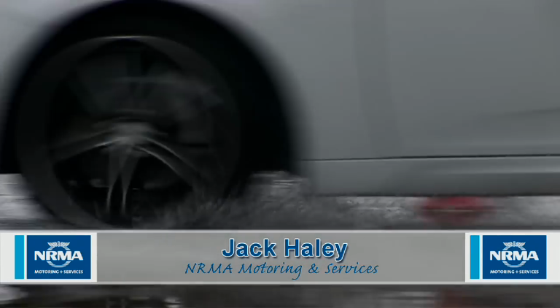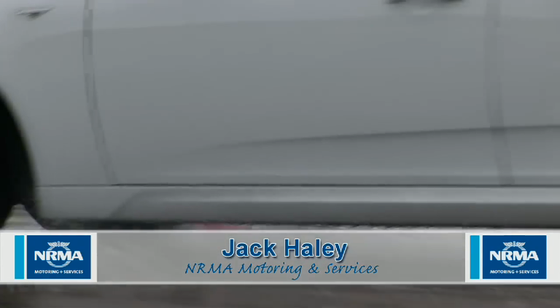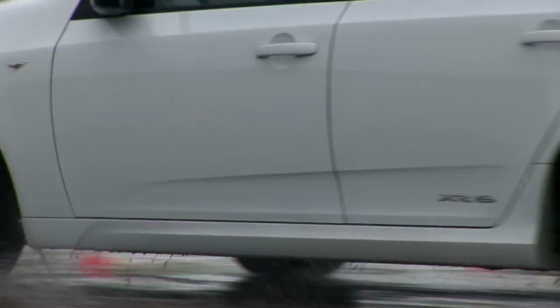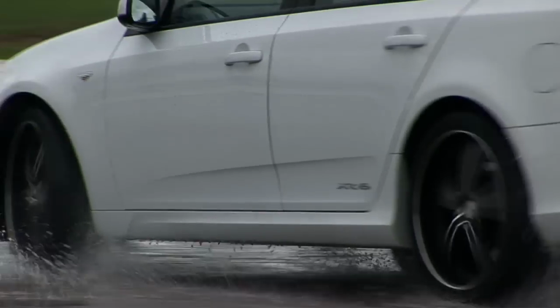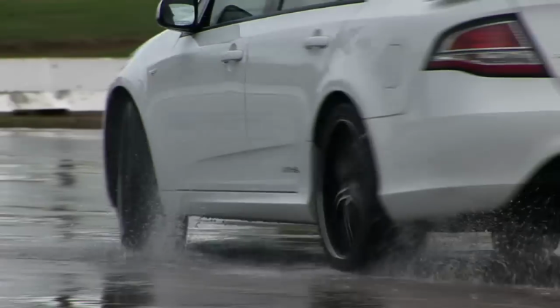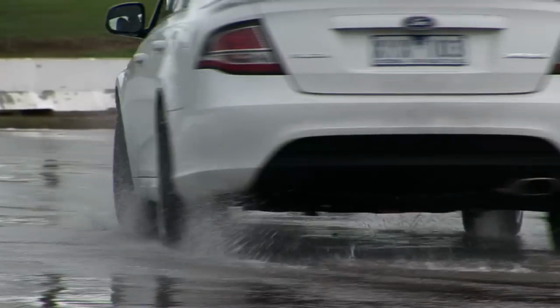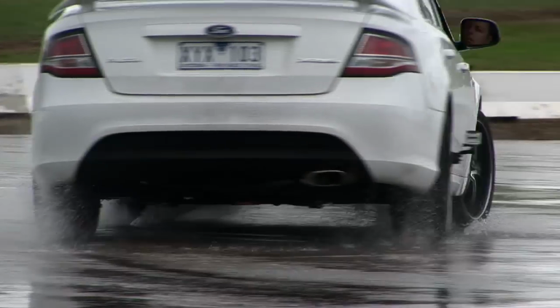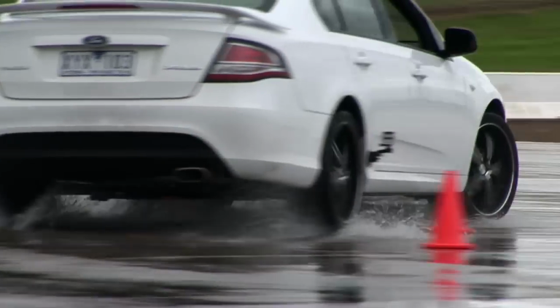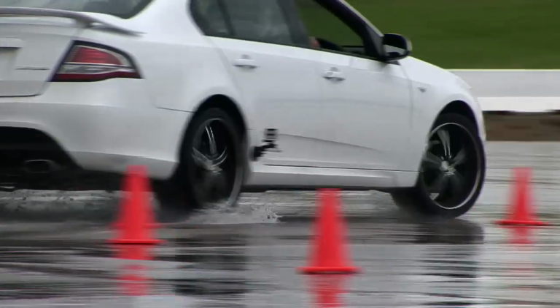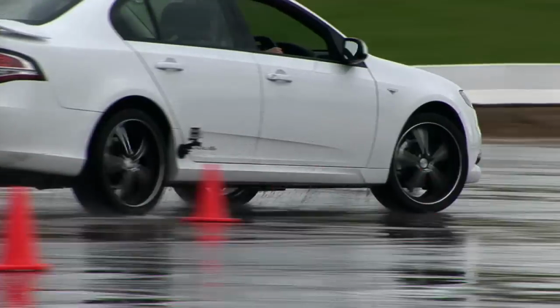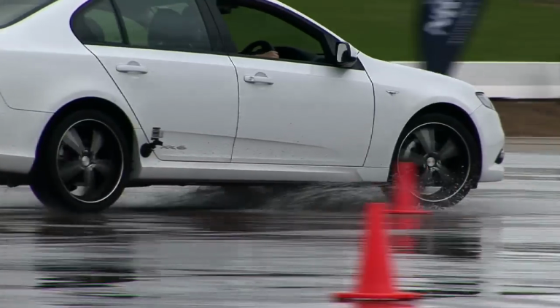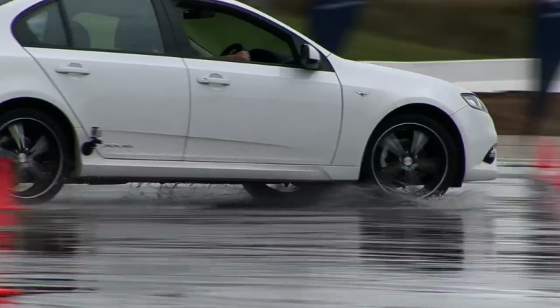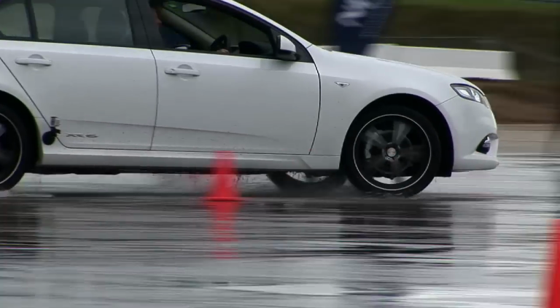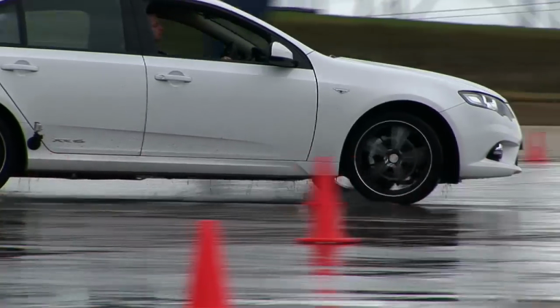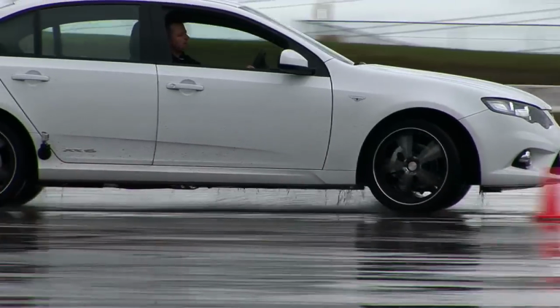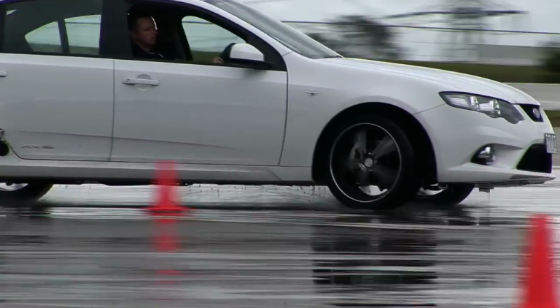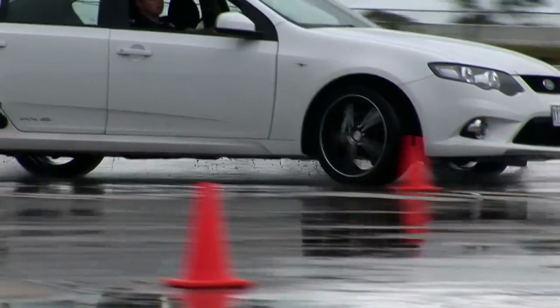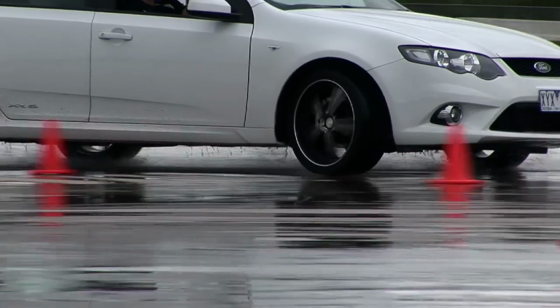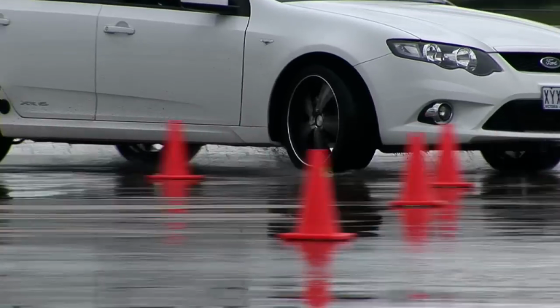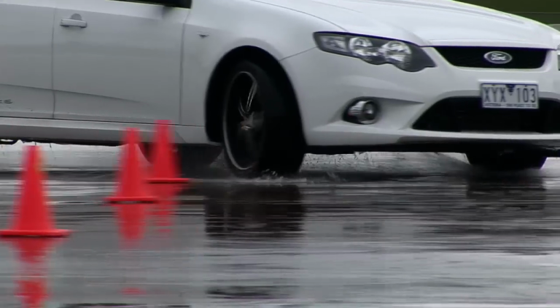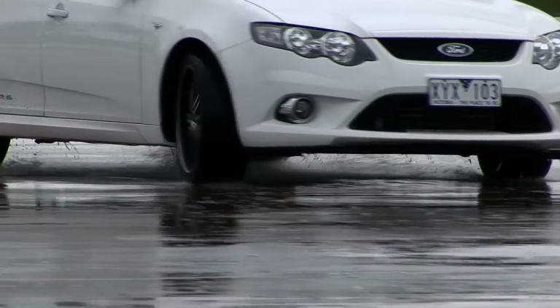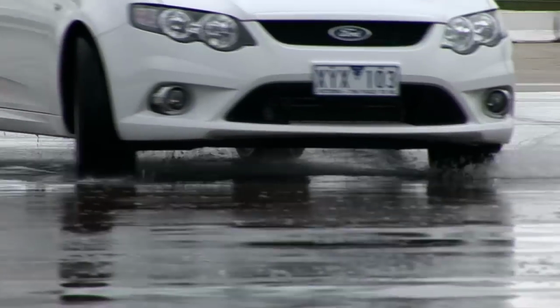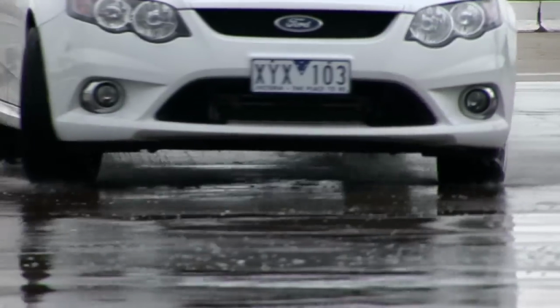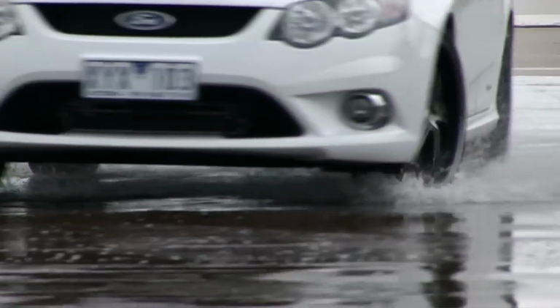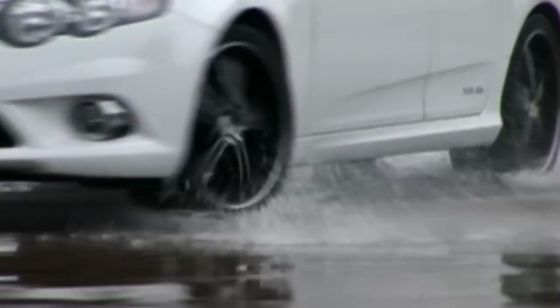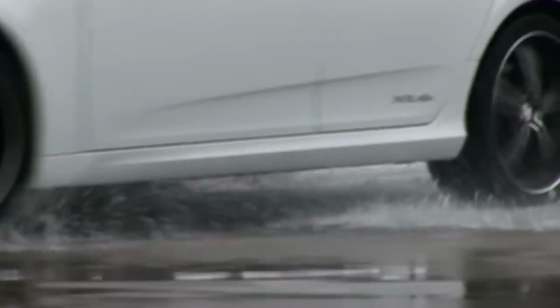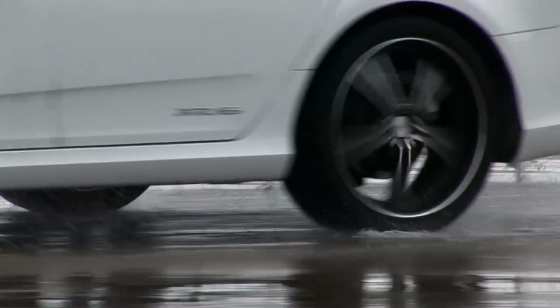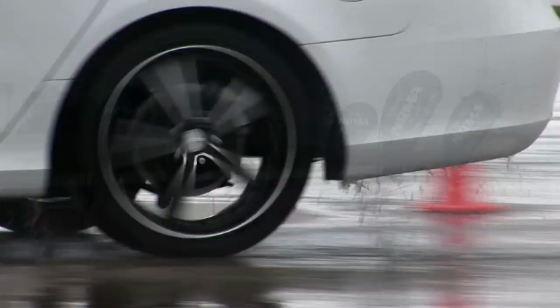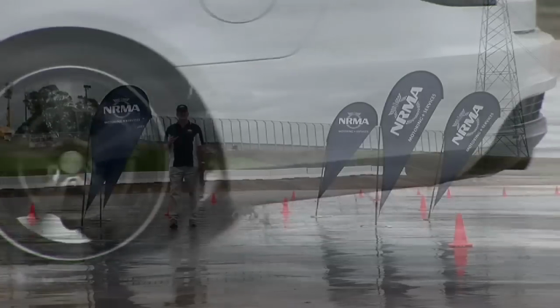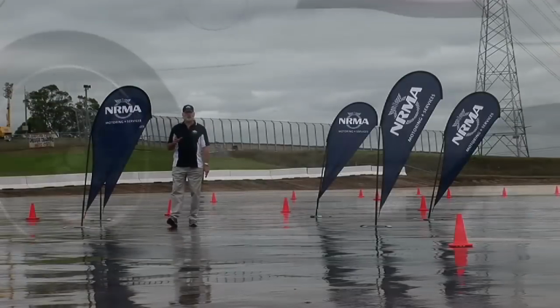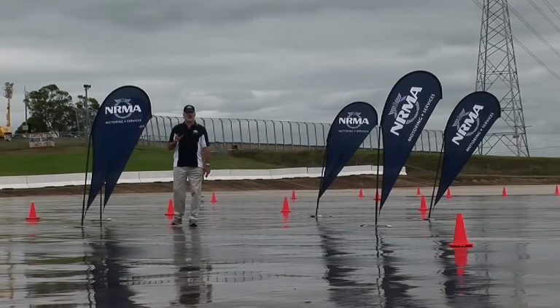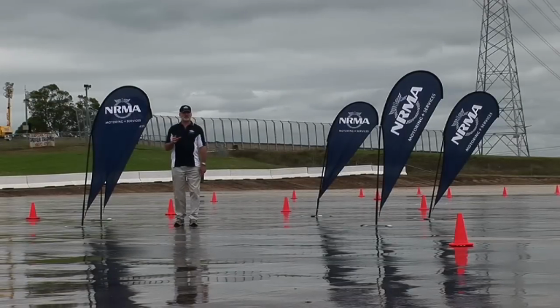We'll also be doing some circle work — in other words, driving around in a circle and seeing how much grip the tyres give, and what effect worn tyres can have on the total amount of grip you've got.